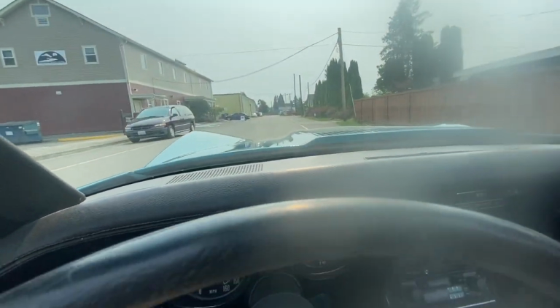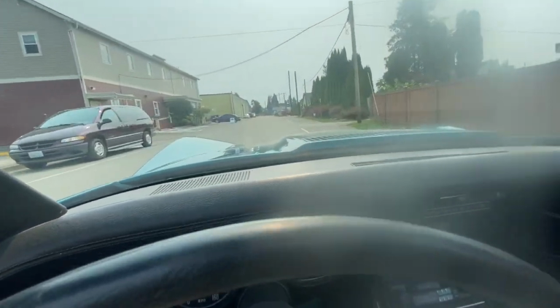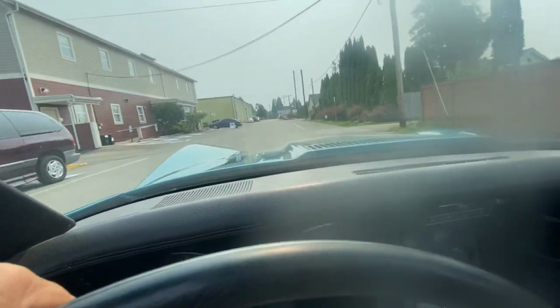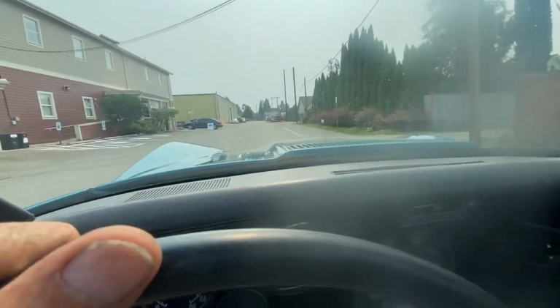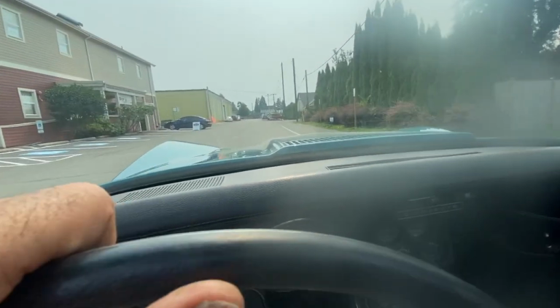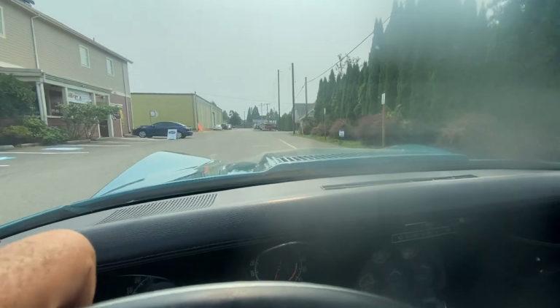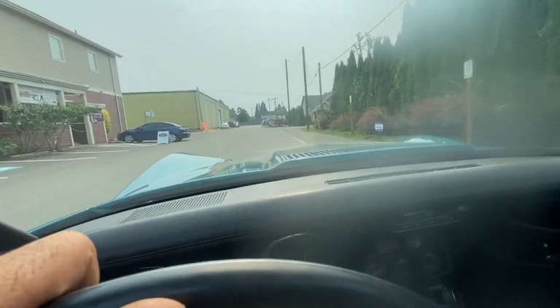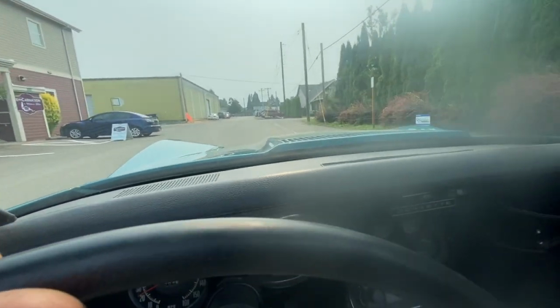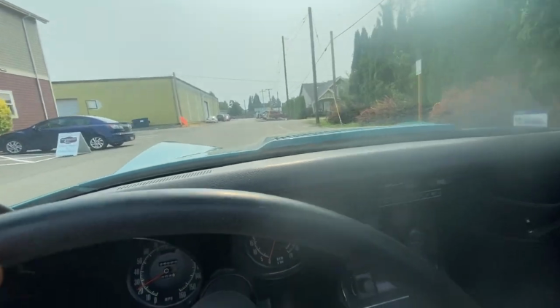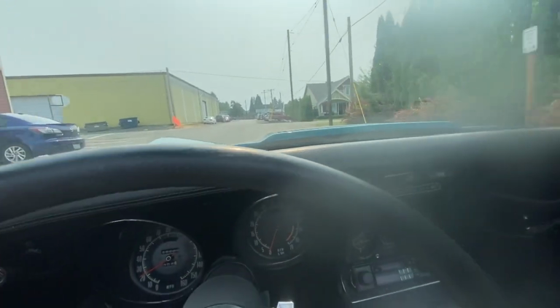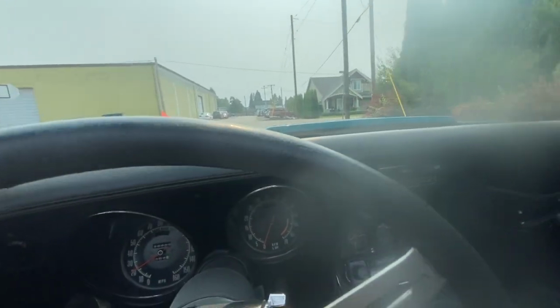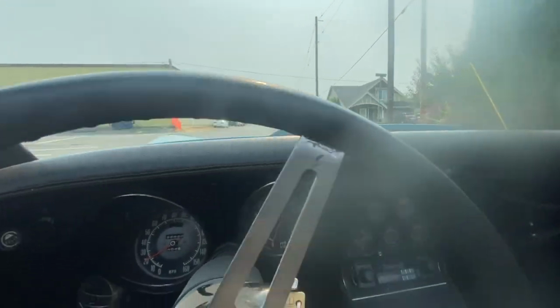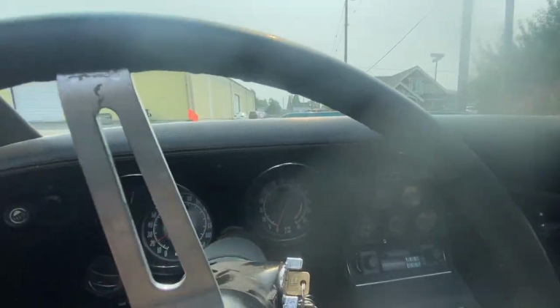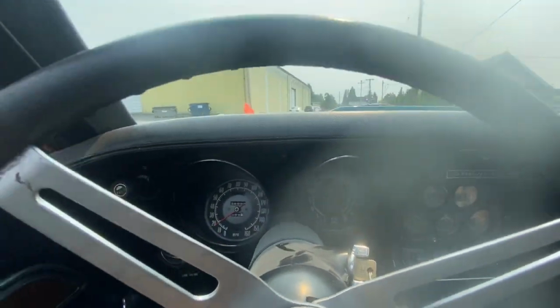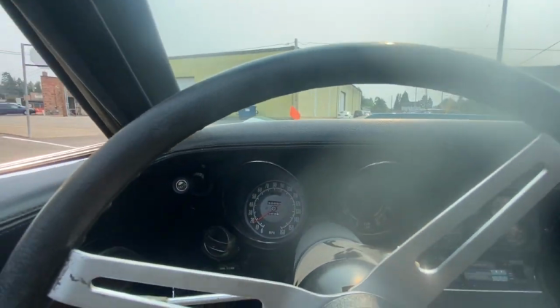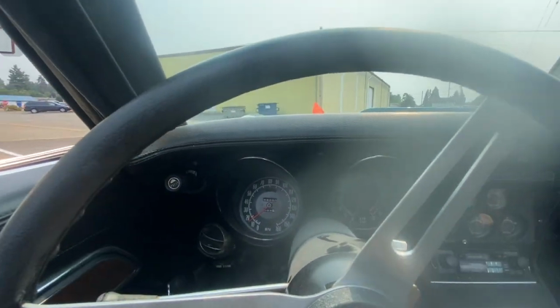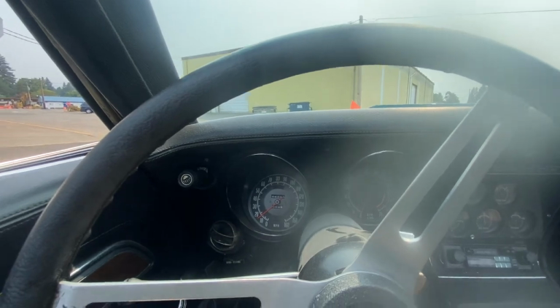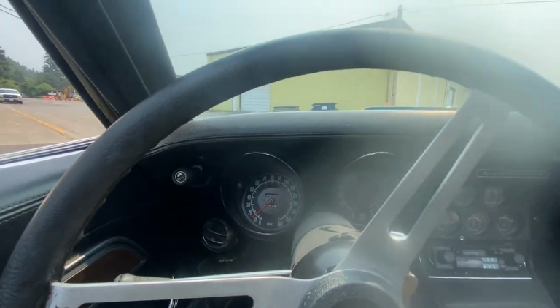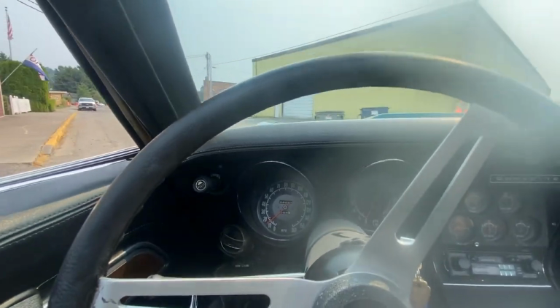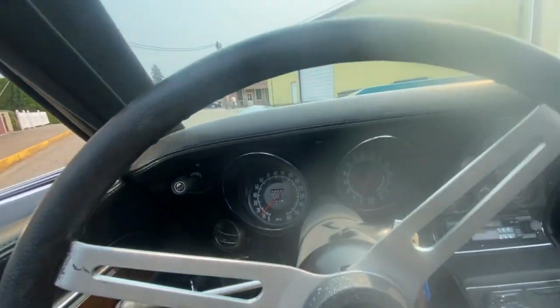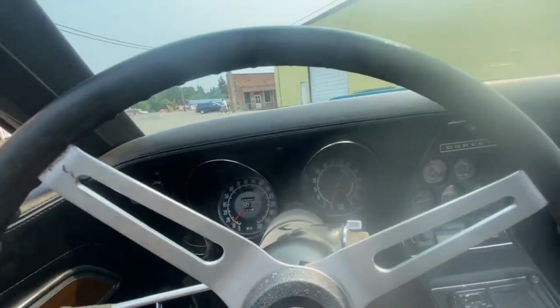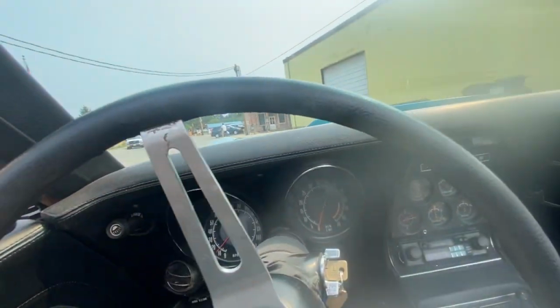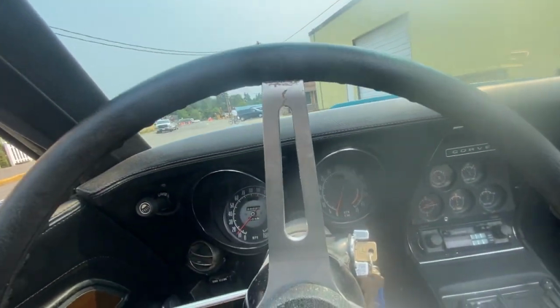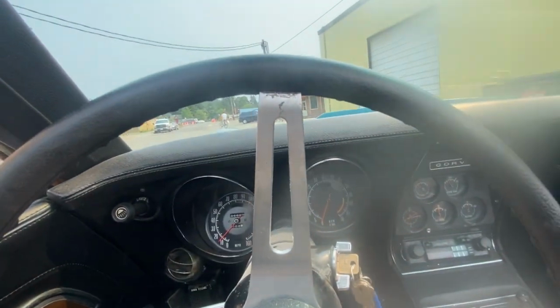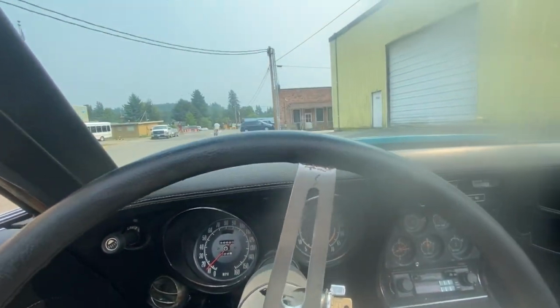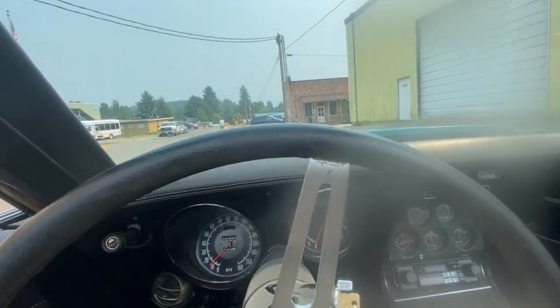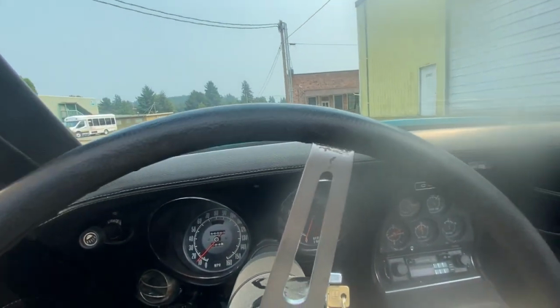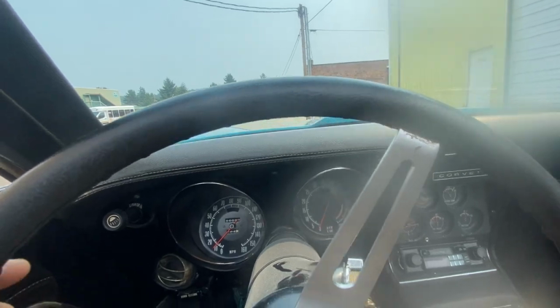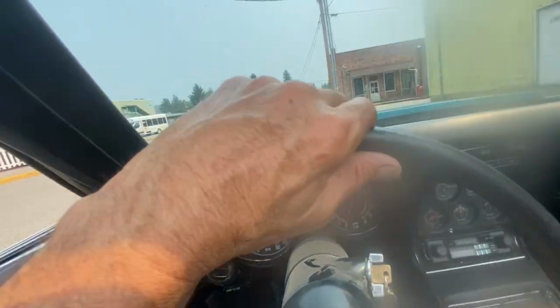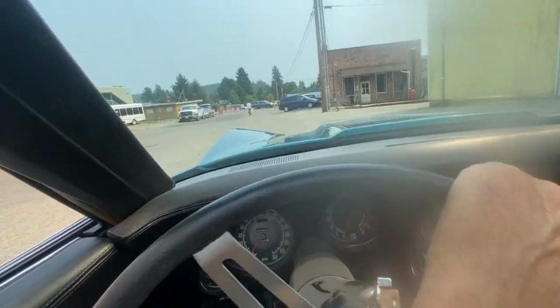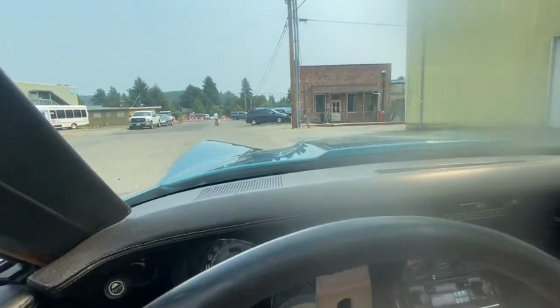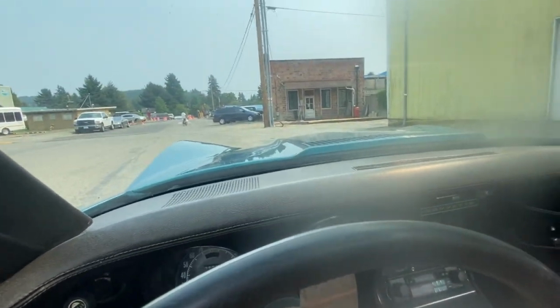The car runs really great — very exciting car. Great day to run it with the top down. Lots of photos, lots of description here at Giordano's Vintage Motors, Carnation, Washington. Thank you for watching.